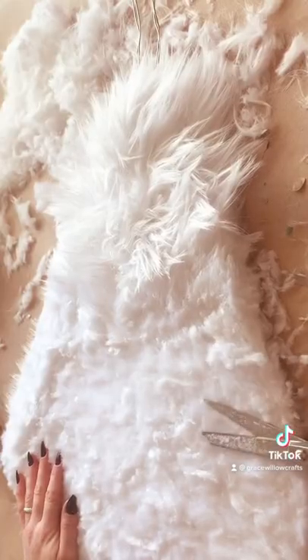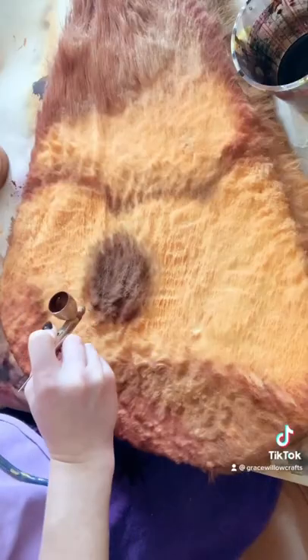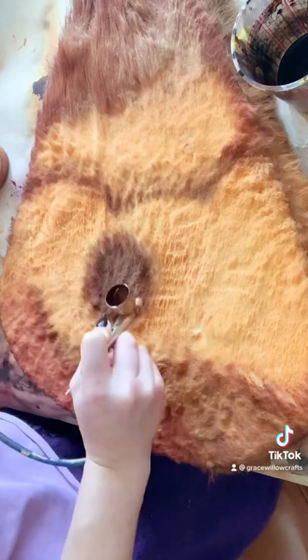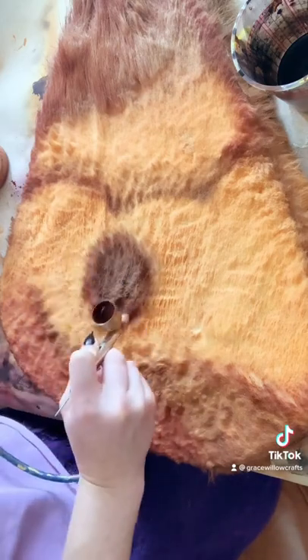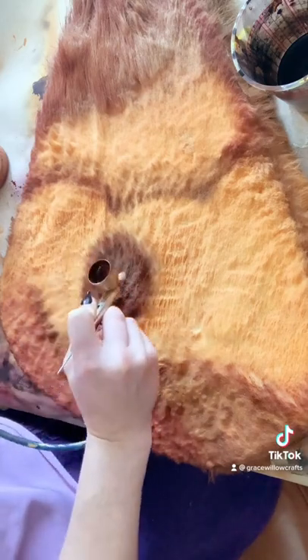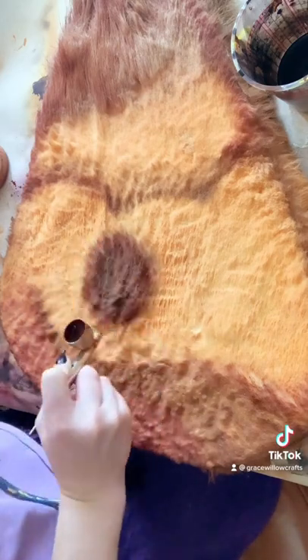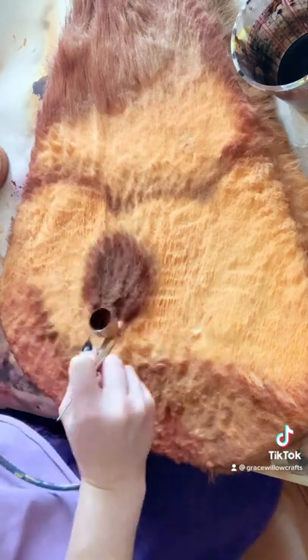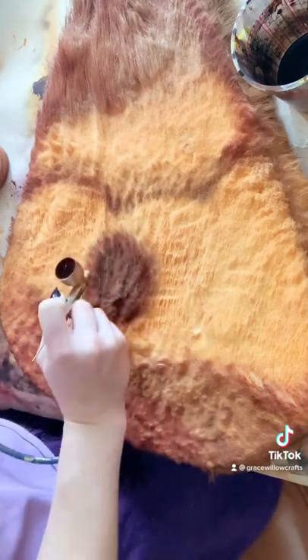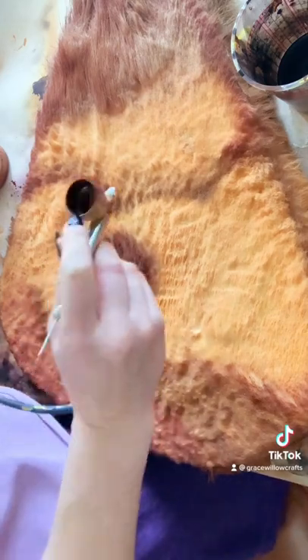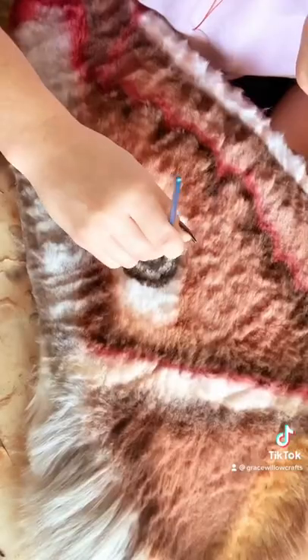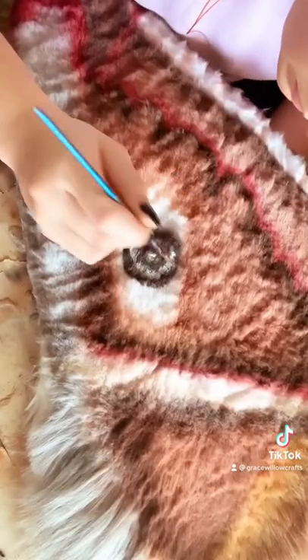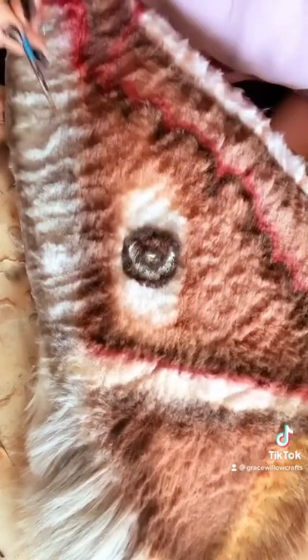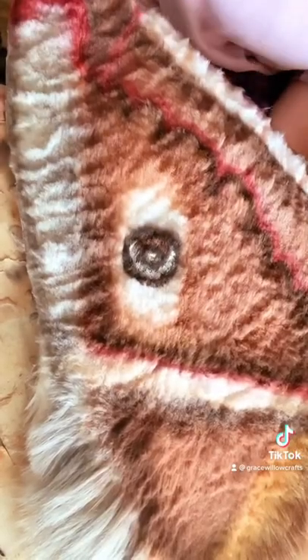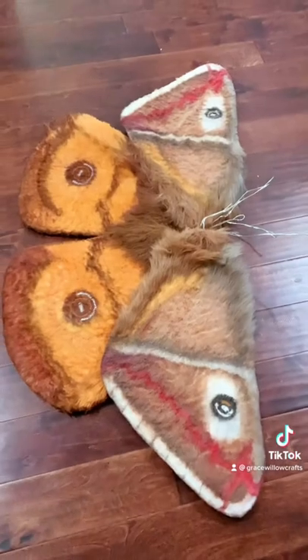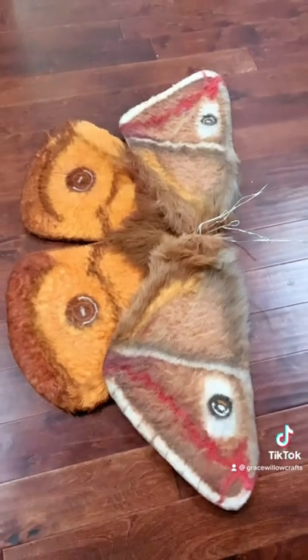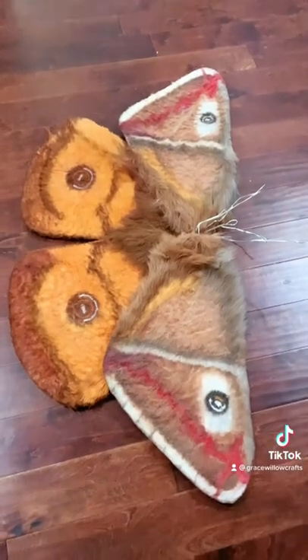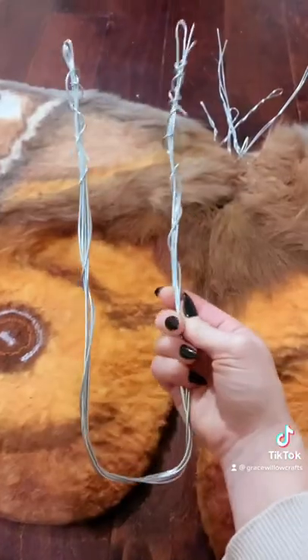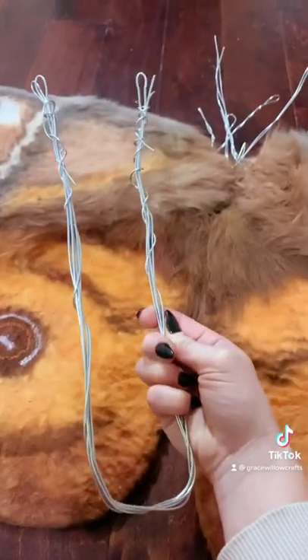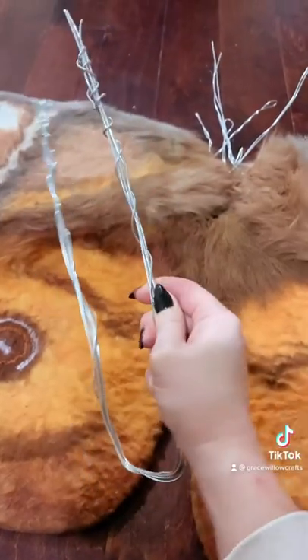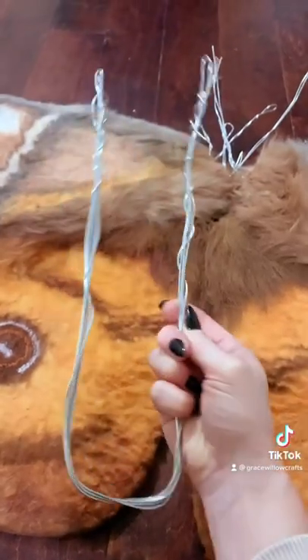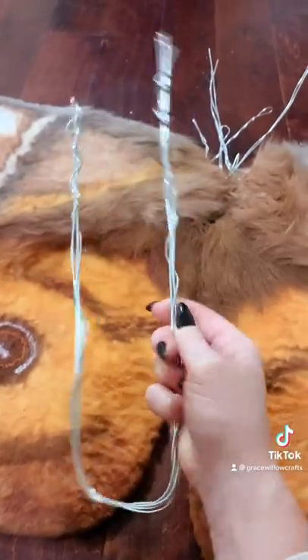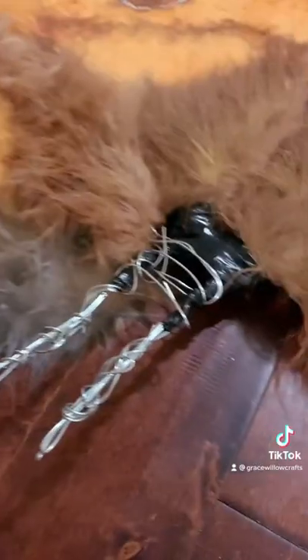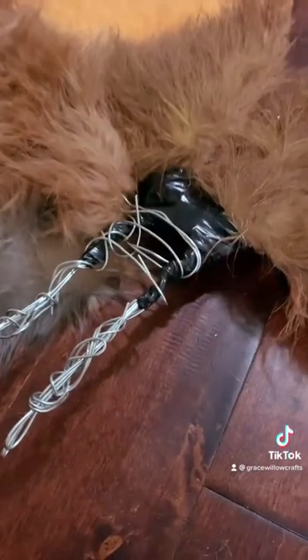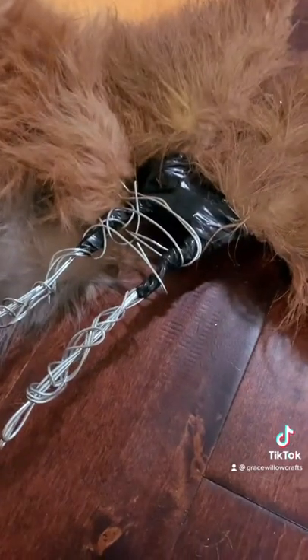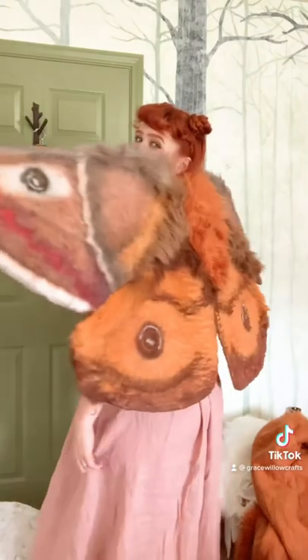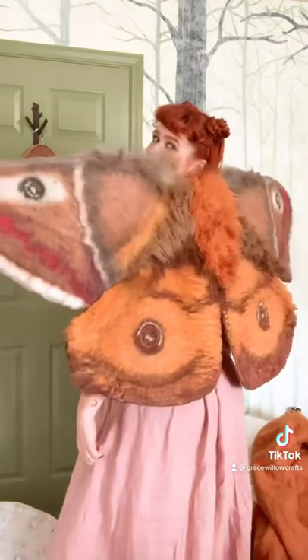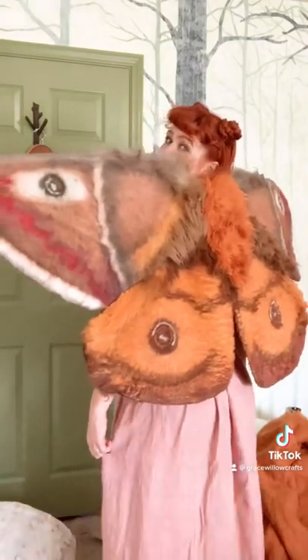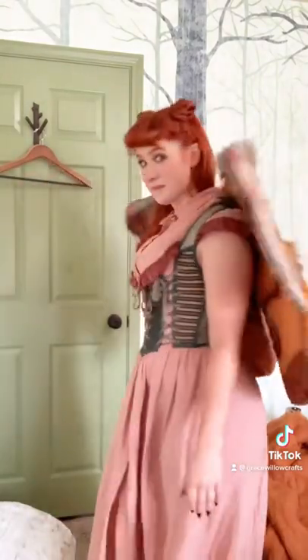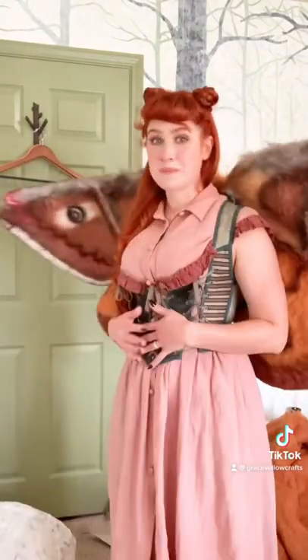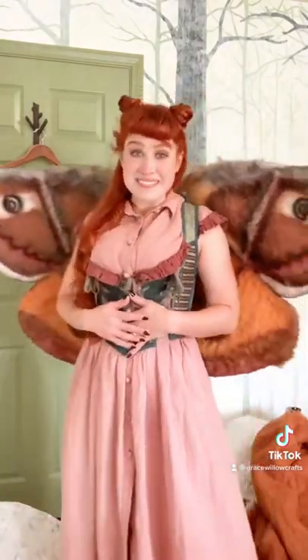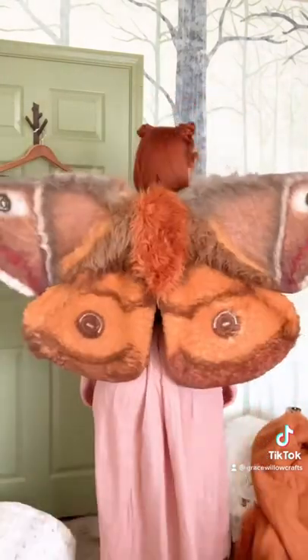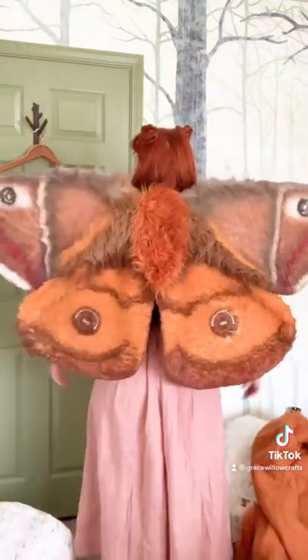Now you can paint them. An airbrush makes this process go a lot faster, but you don't need it. Once the wings are dry, make a u-shaped armature out of wire and attach the wings to it. Tuck the u-part into a corset or sturdy belt, and here they are.